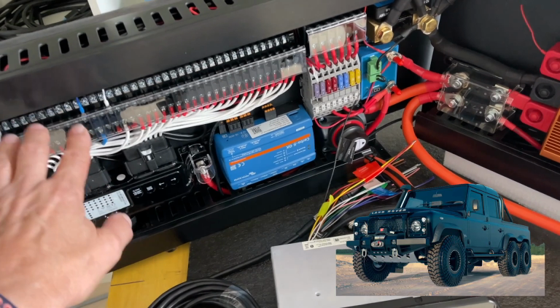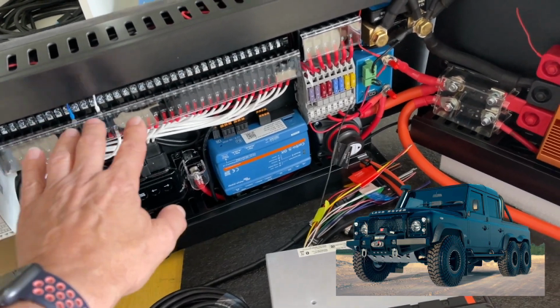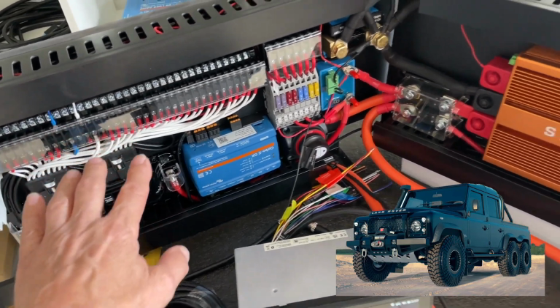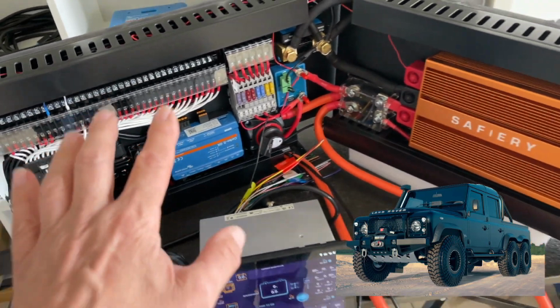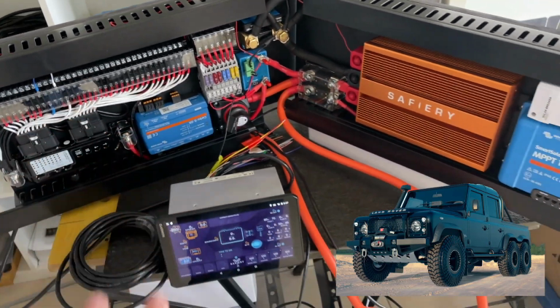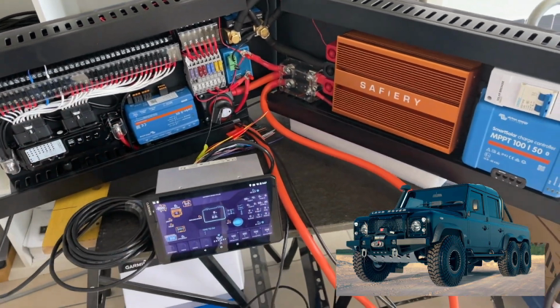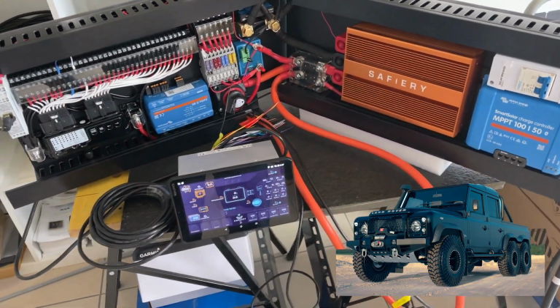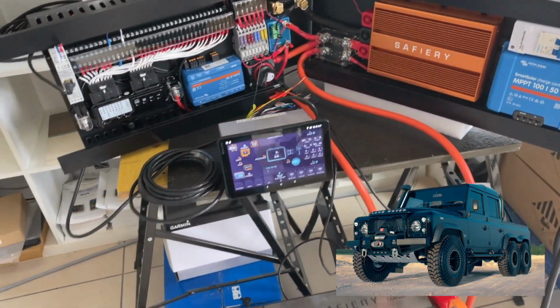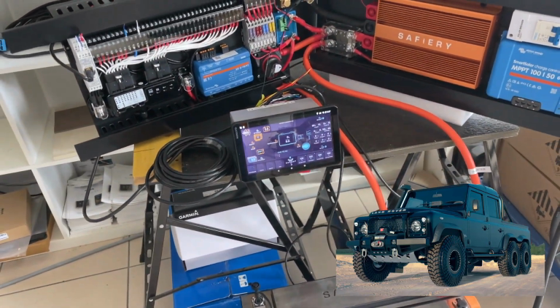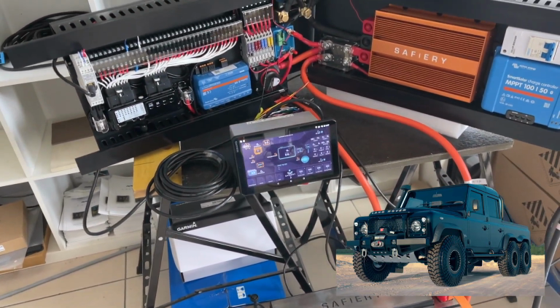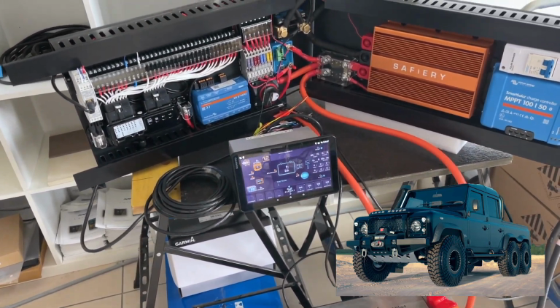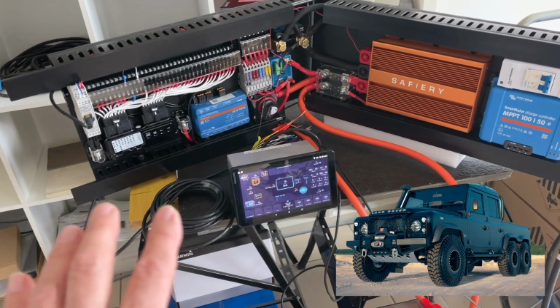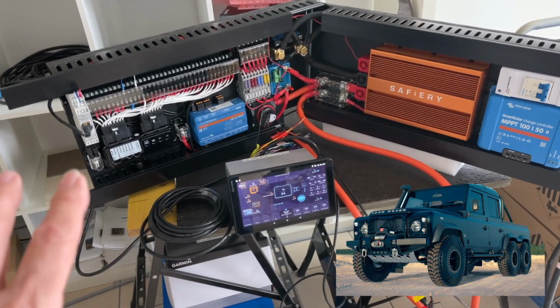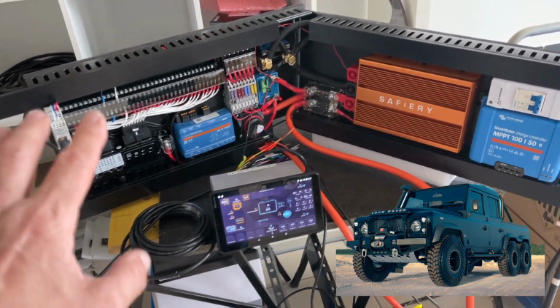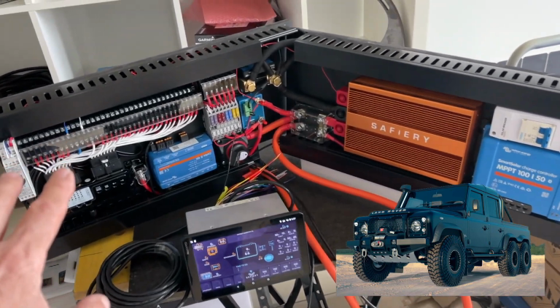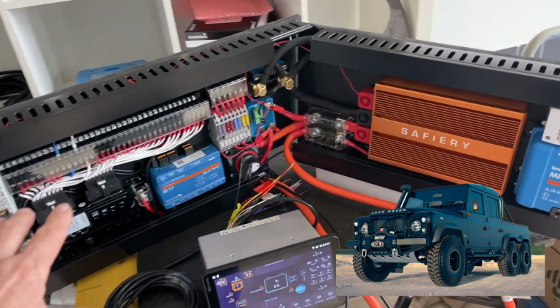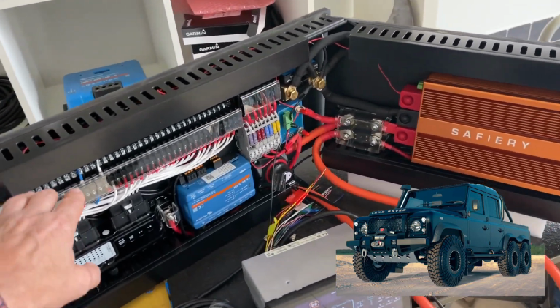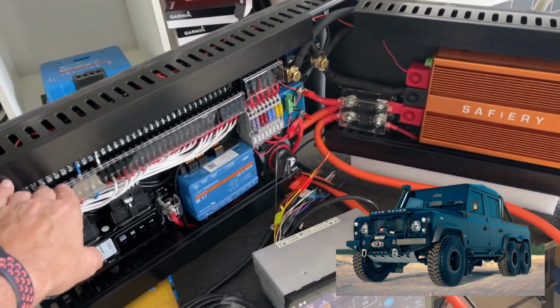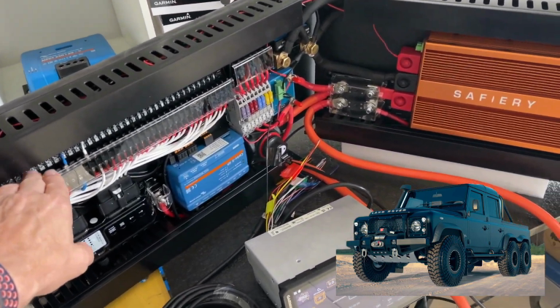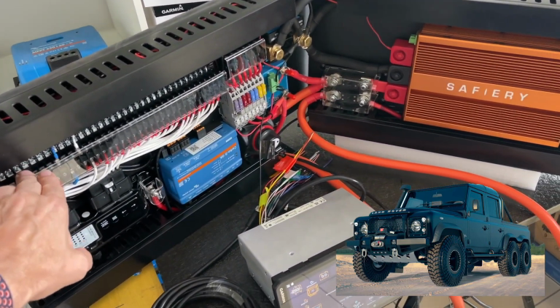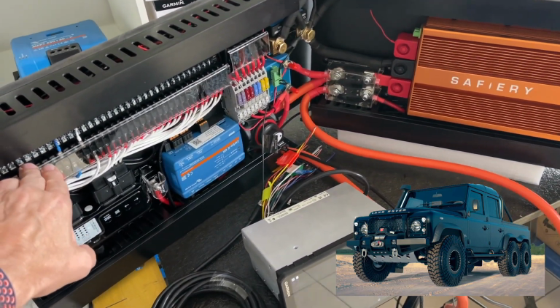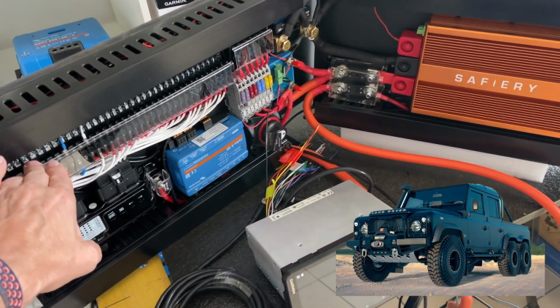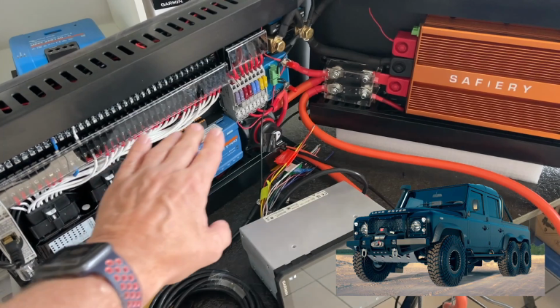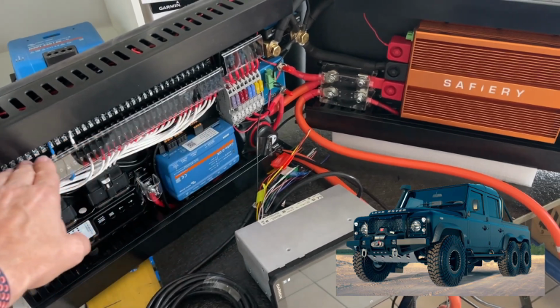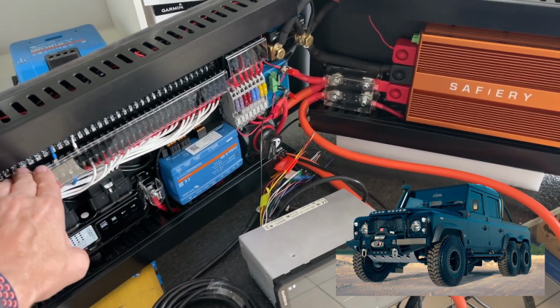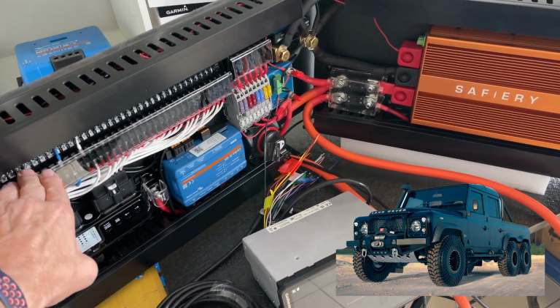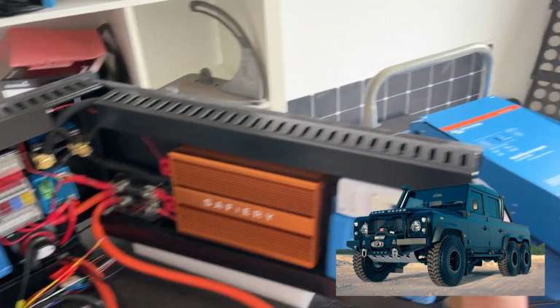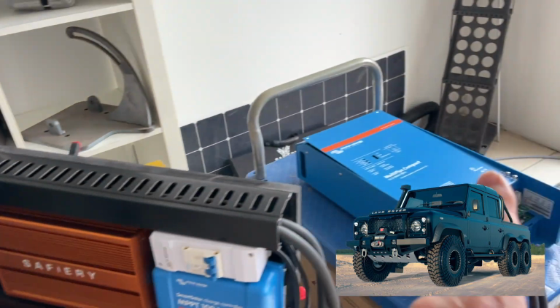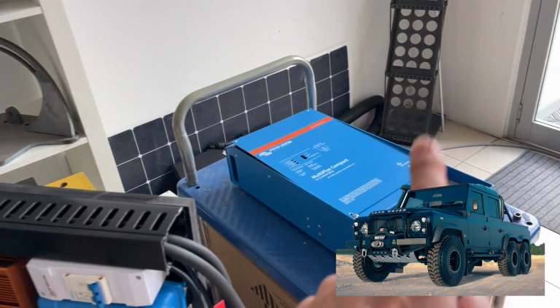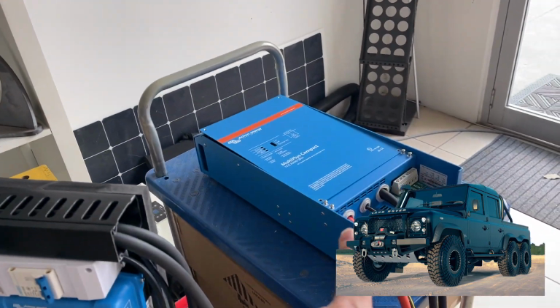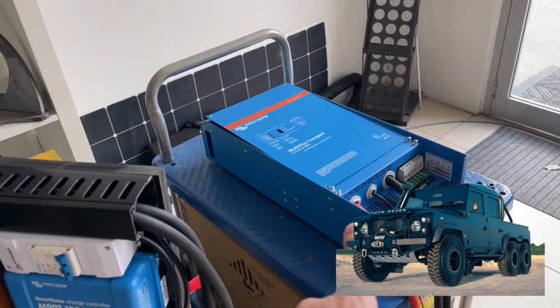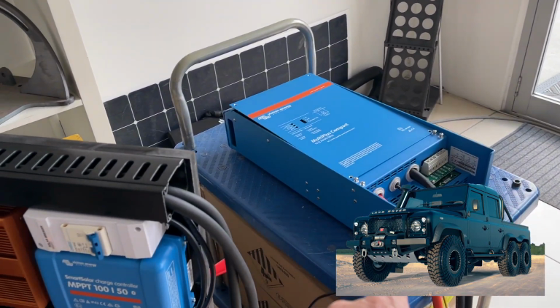He will wire into here, but isn't this such a compact setup? He will have absolutely full digital control, 20 outputs here, all from this board here. He will have the 2,000-watt inverter running.